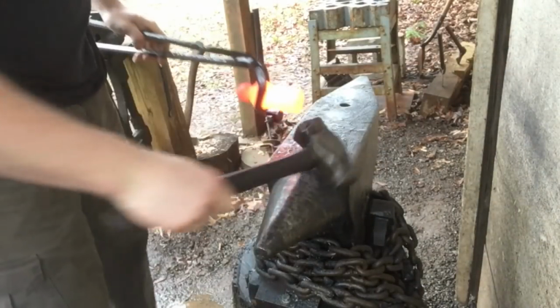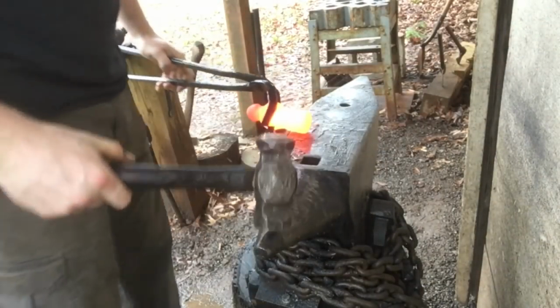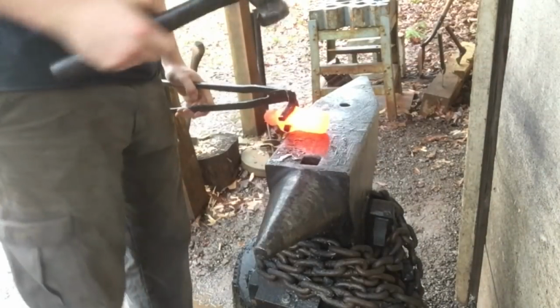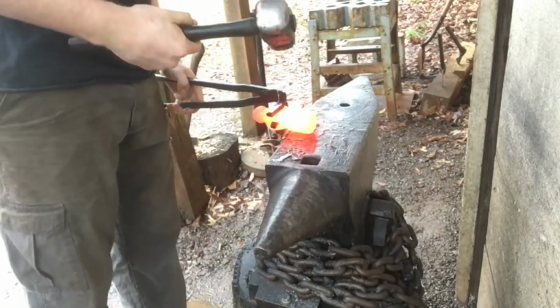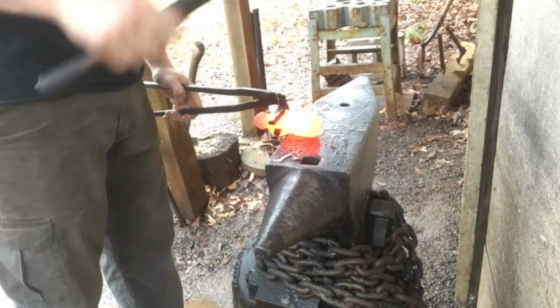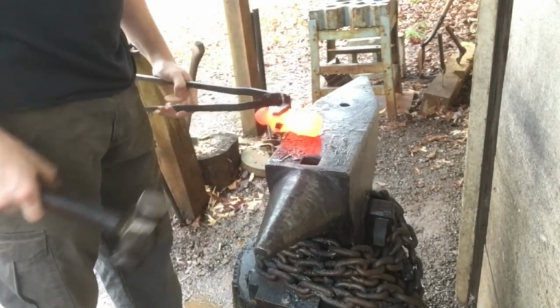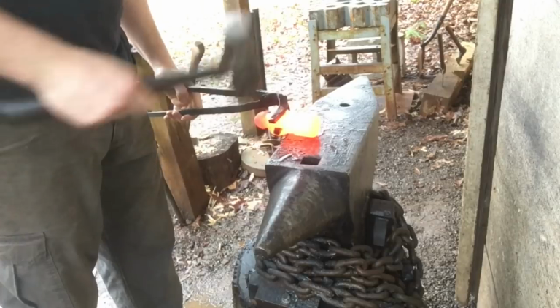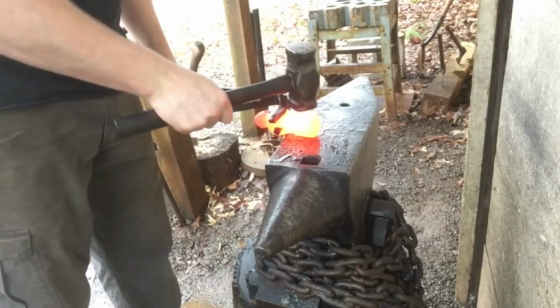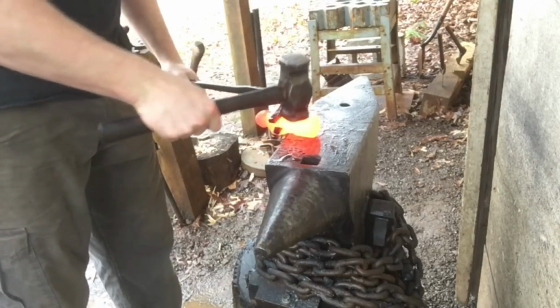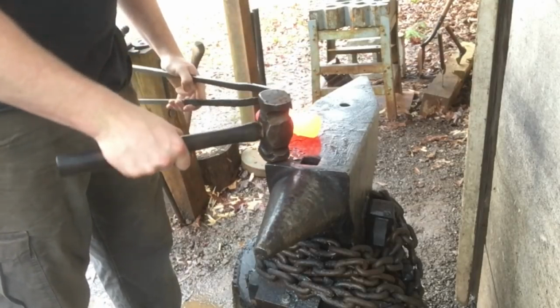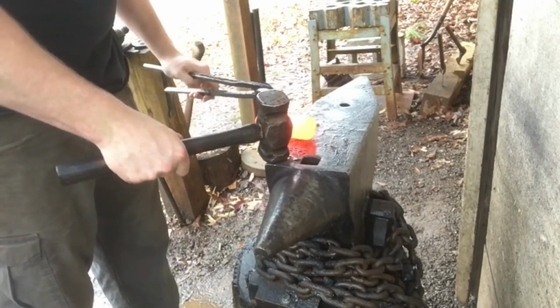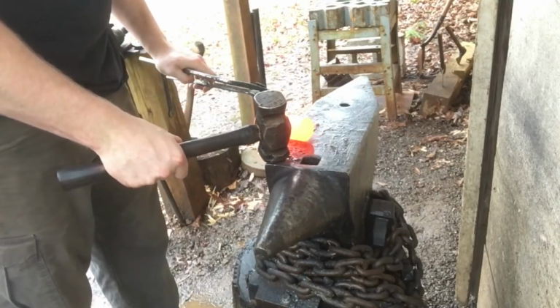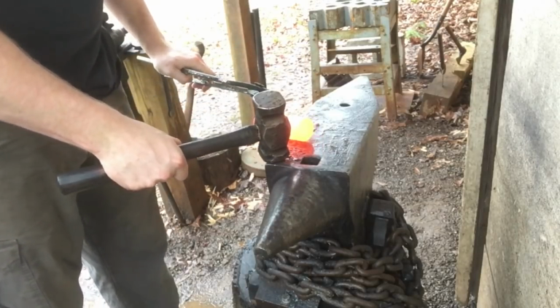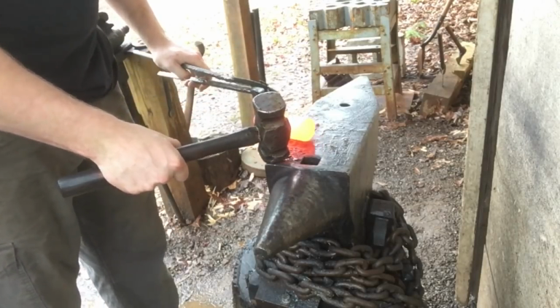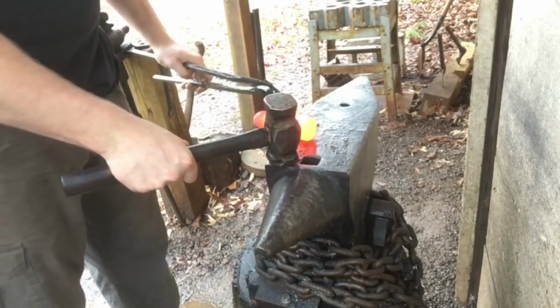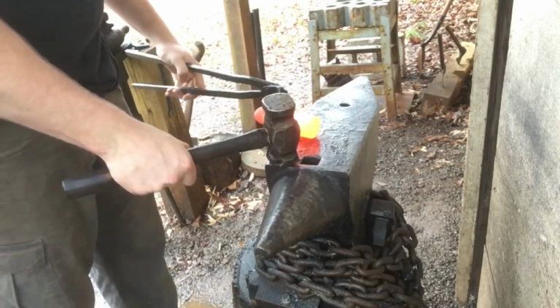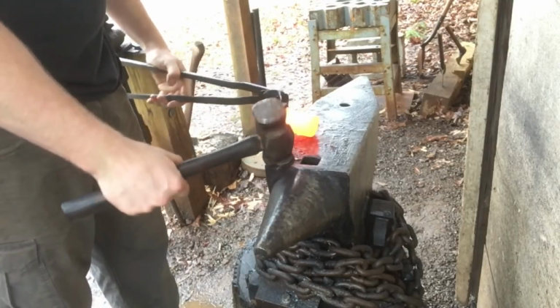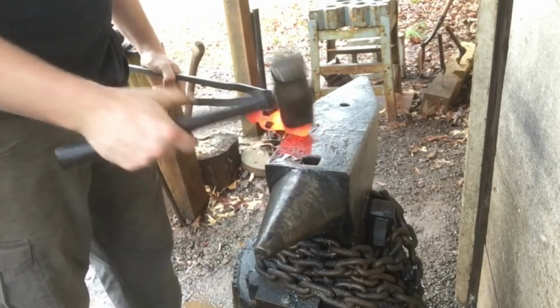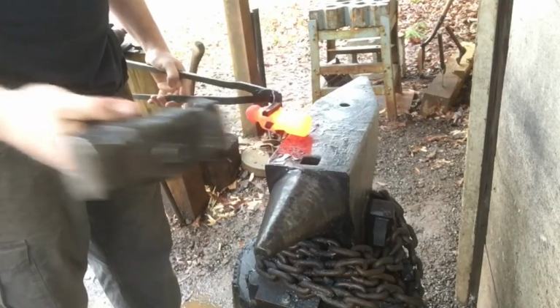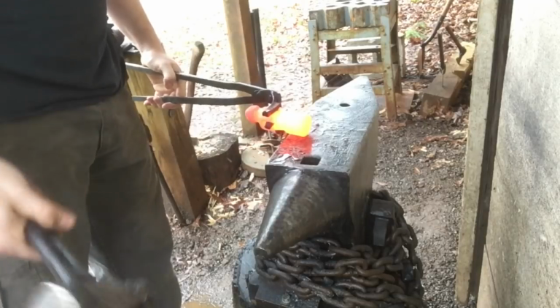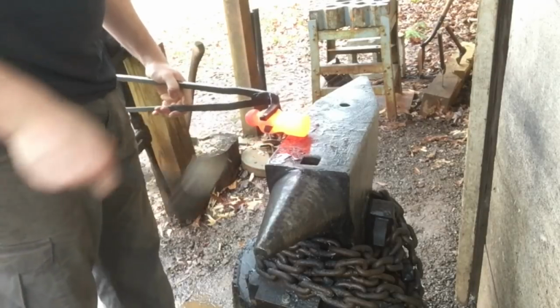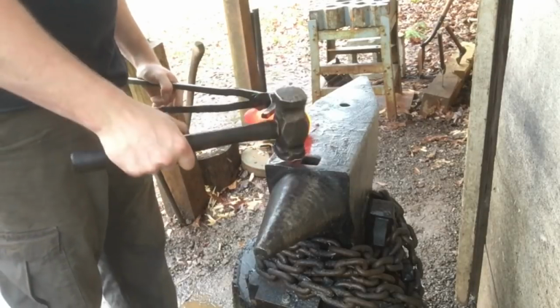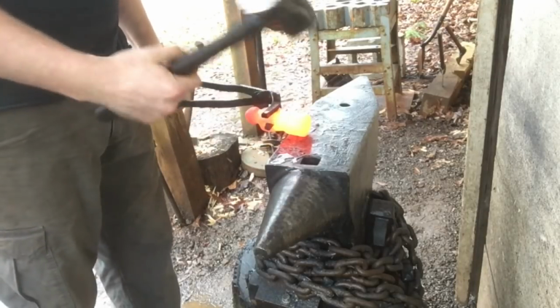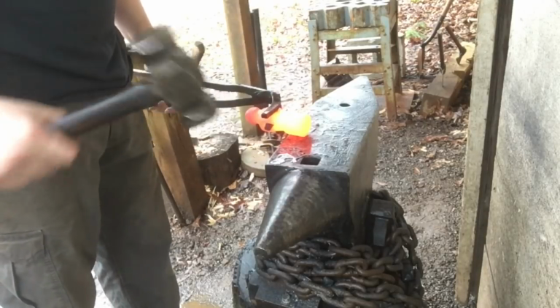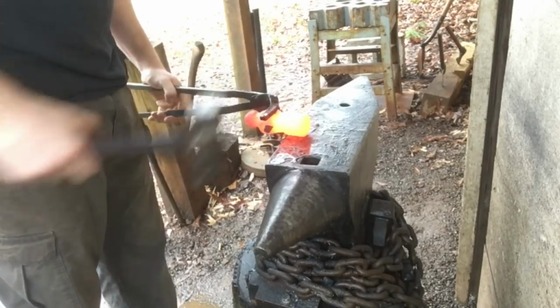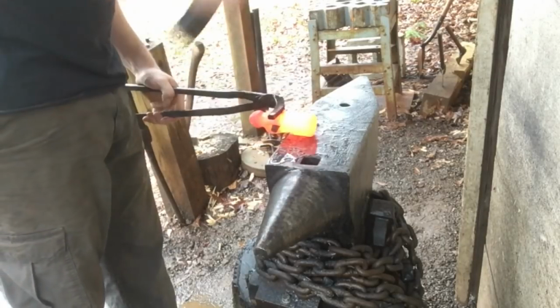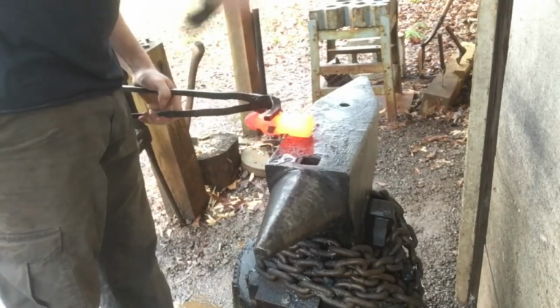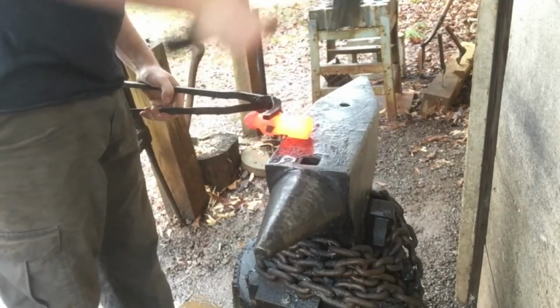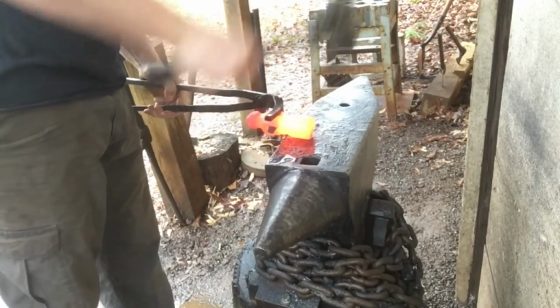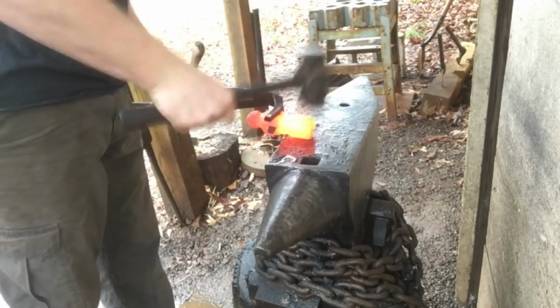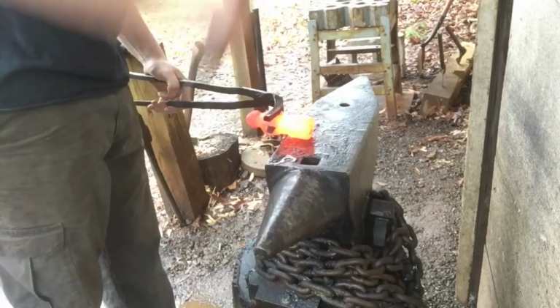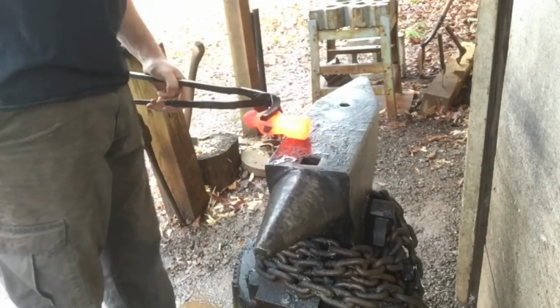First thing I'm going to do is just start flattening out this hammer portion to a blade. You want to hit kind of lightly at first when you're using these old ball peen hammers because you really don't know what they're made of. Sometimes they can be a lower quality cast steel — they might shatter or crack or something like that. So a few light hits to make sure it's going to stay together.